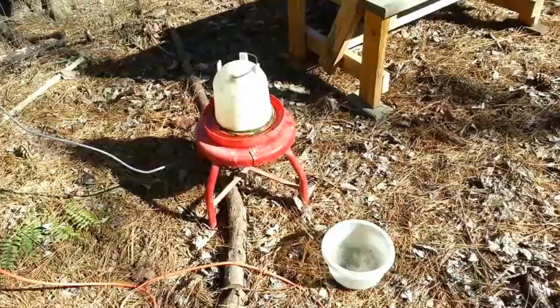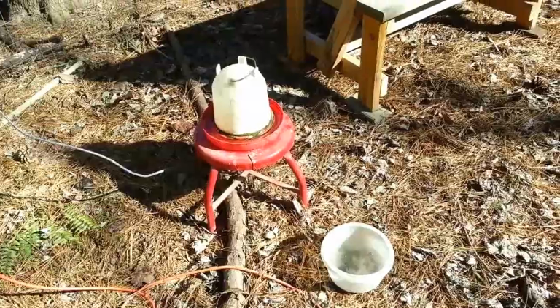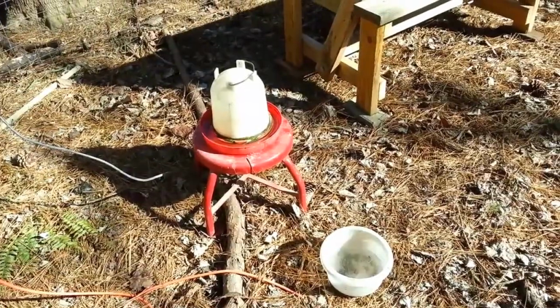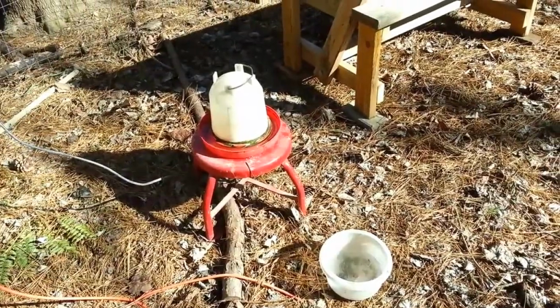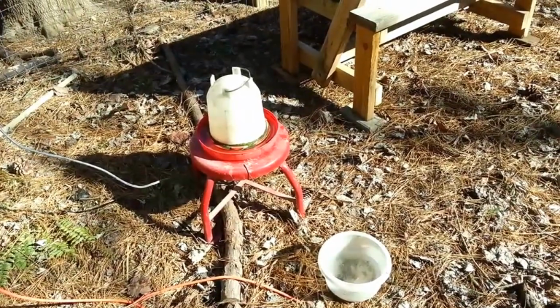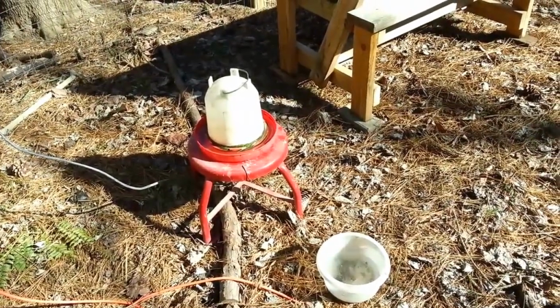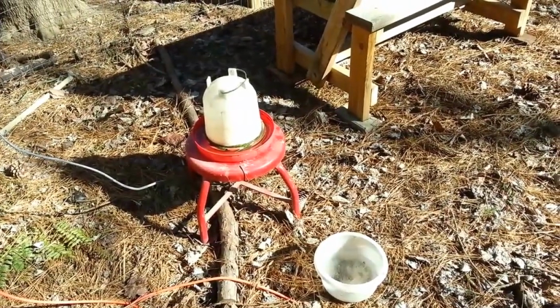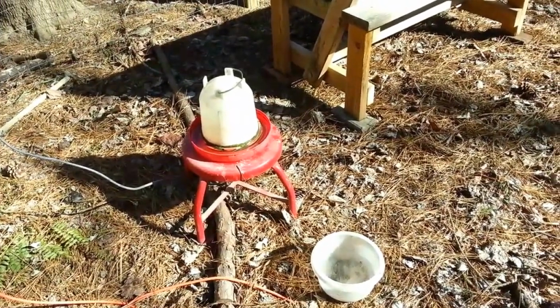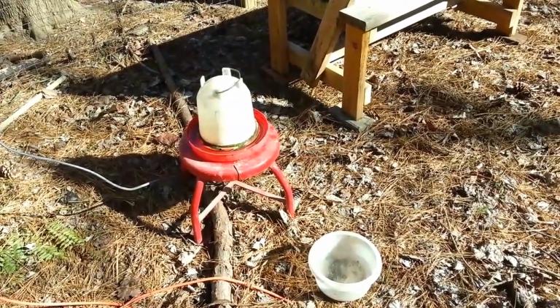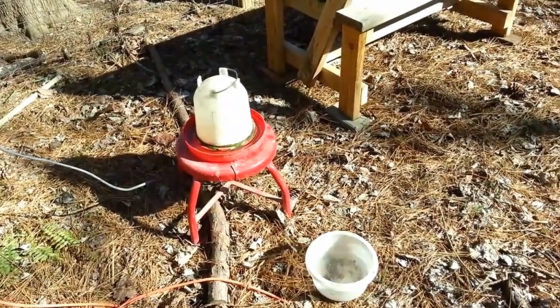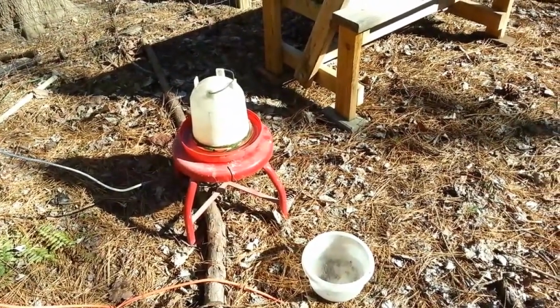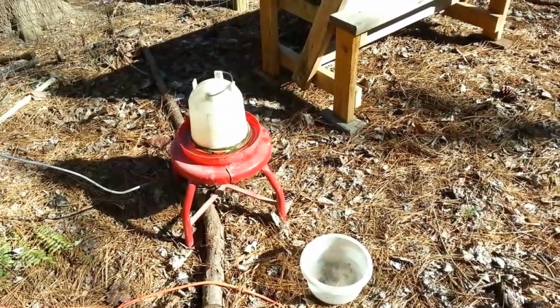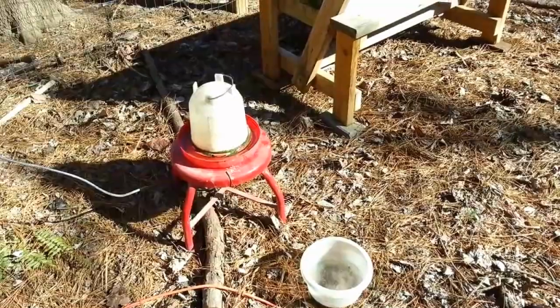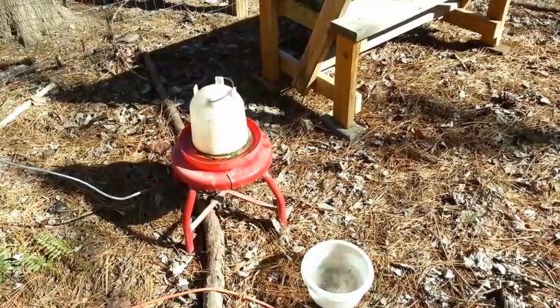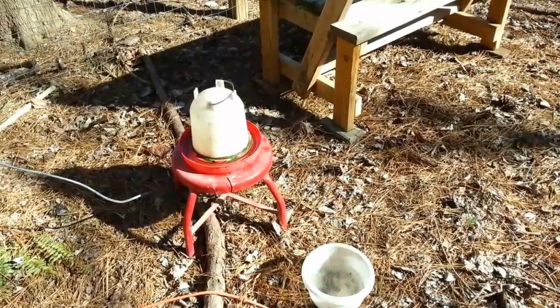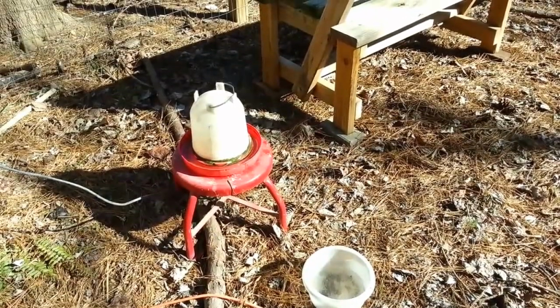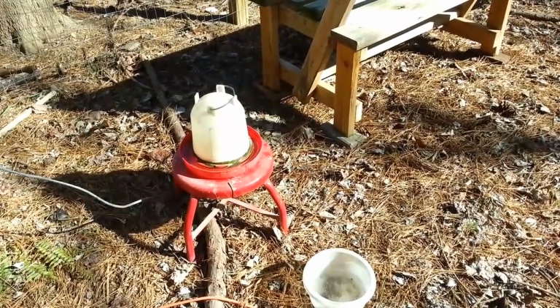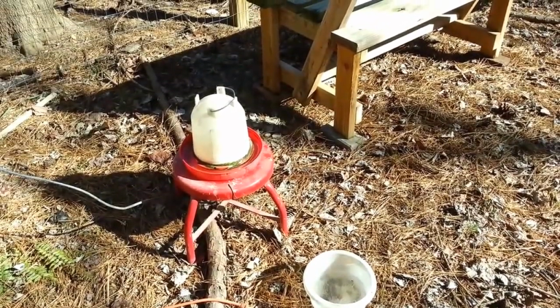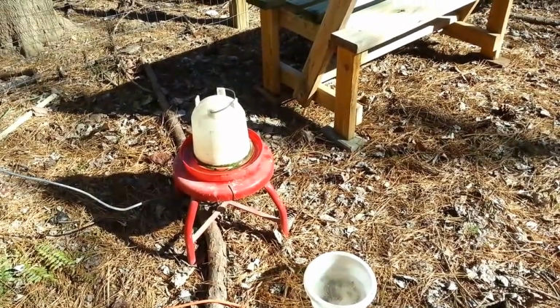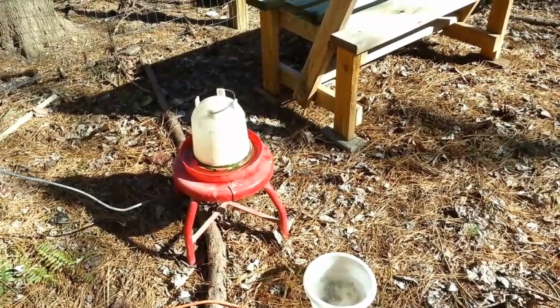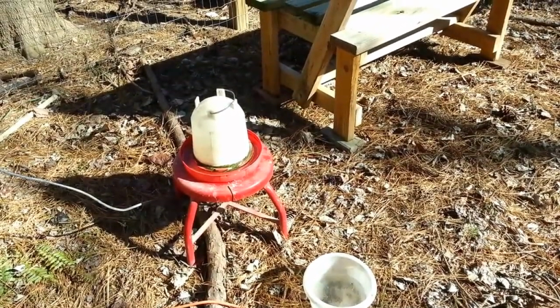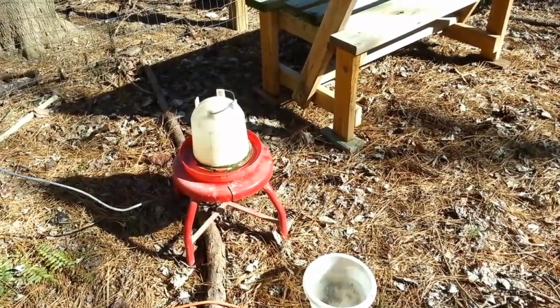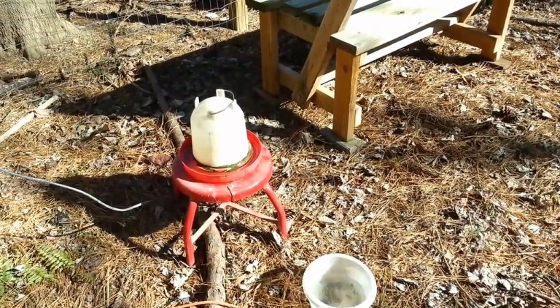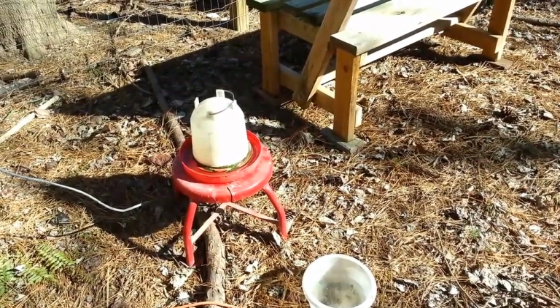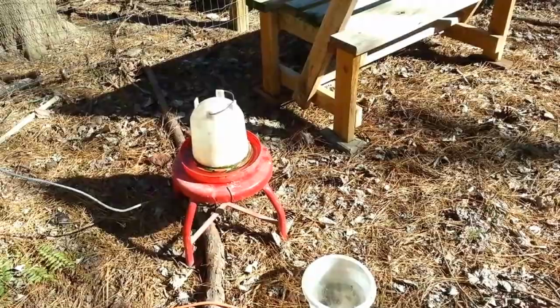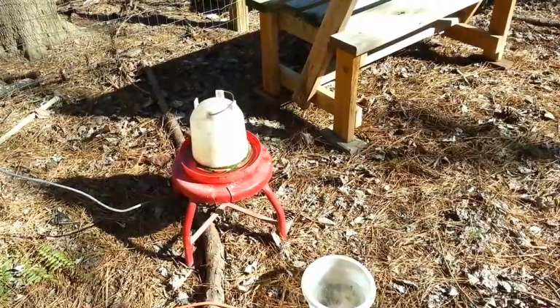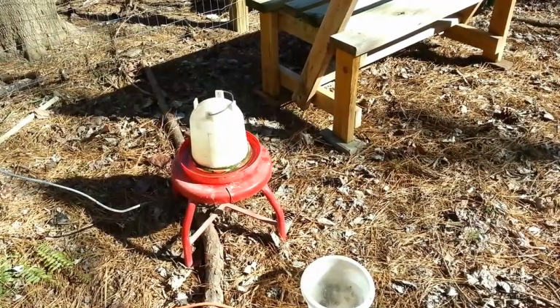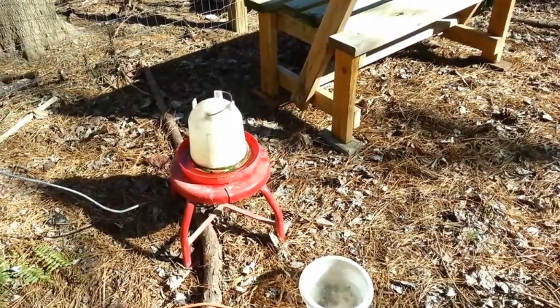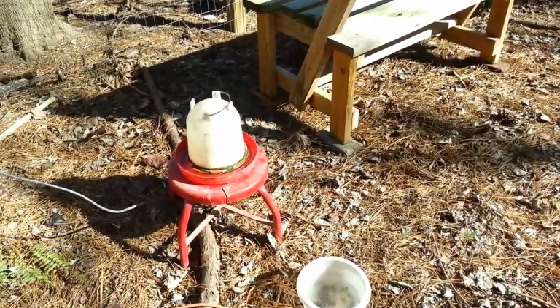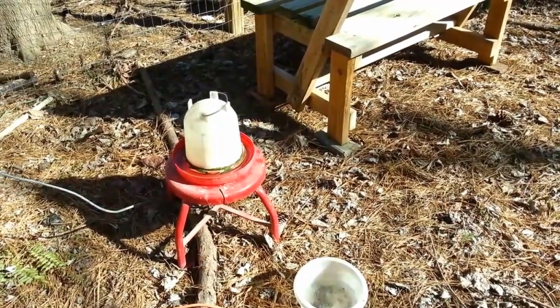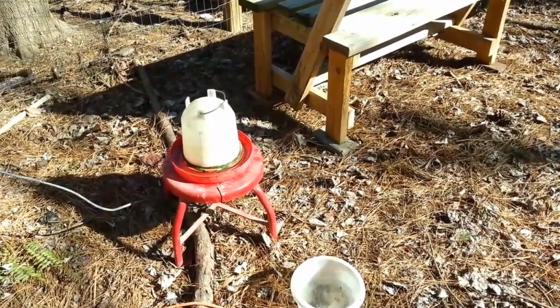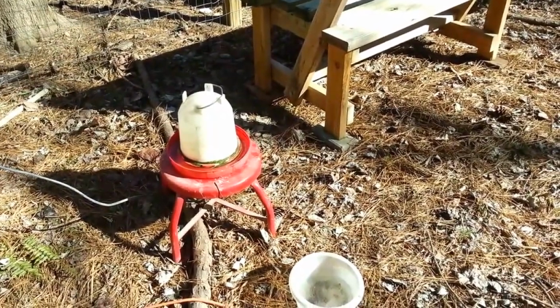Quick video showing how I keep my chickens from freezing during the really cold nights. Here in North Carolina I got down to 14 degrees Fahrenheit last night, so pretty much everything's frozen.